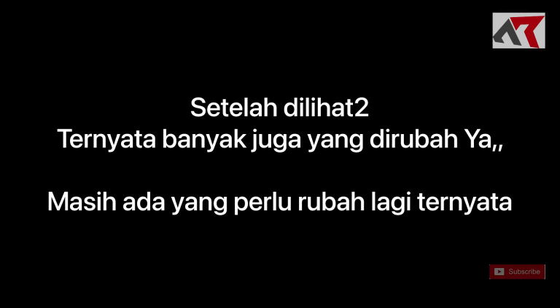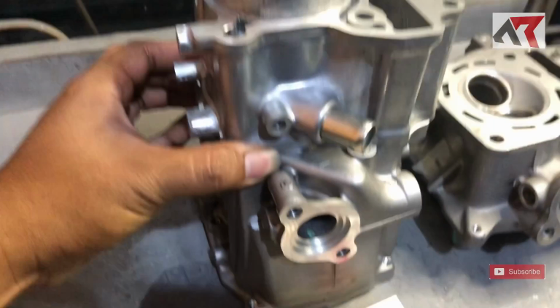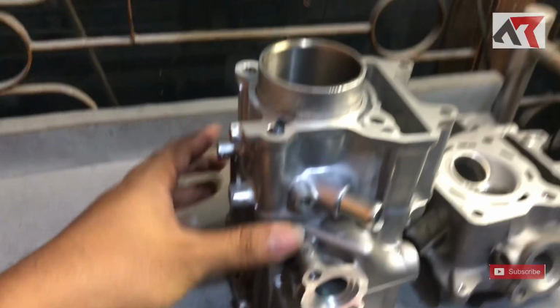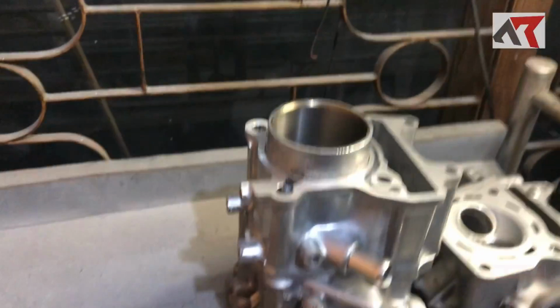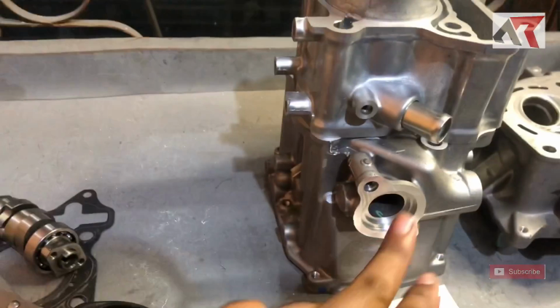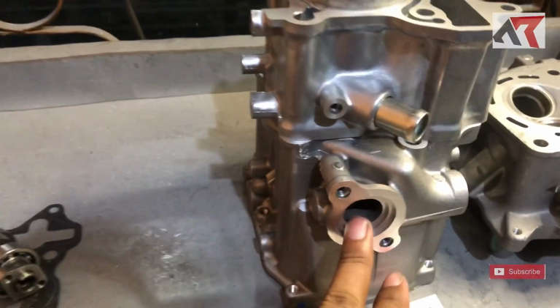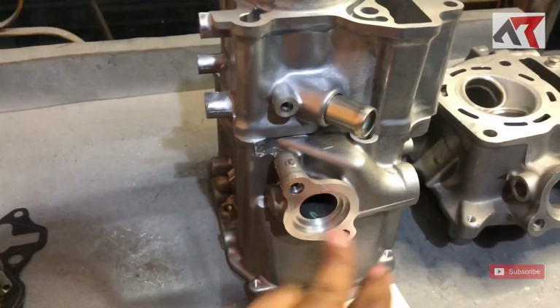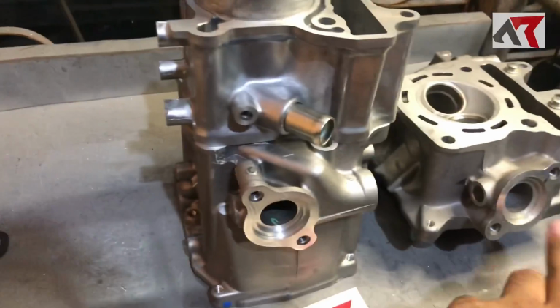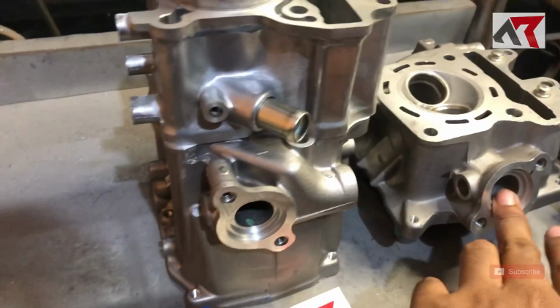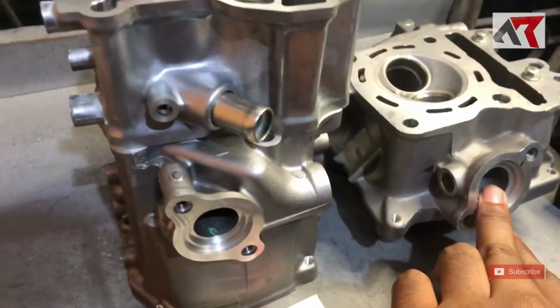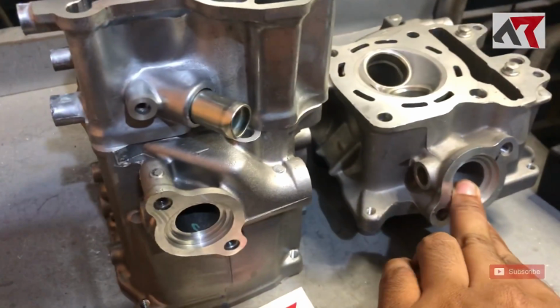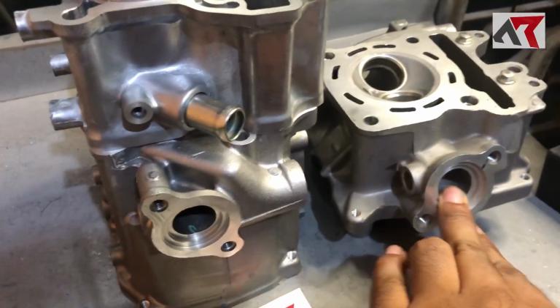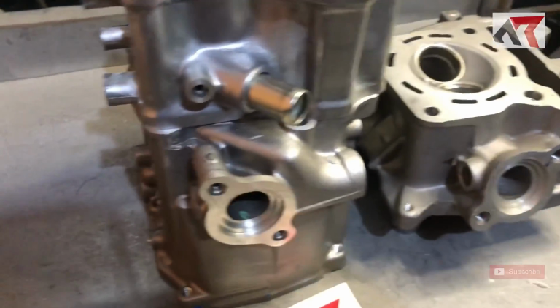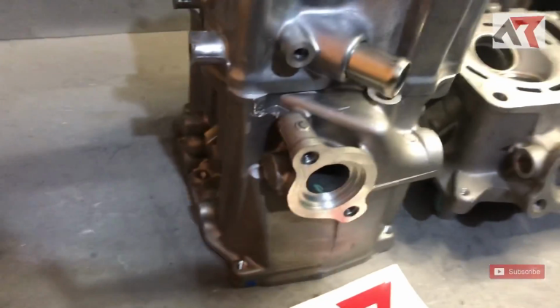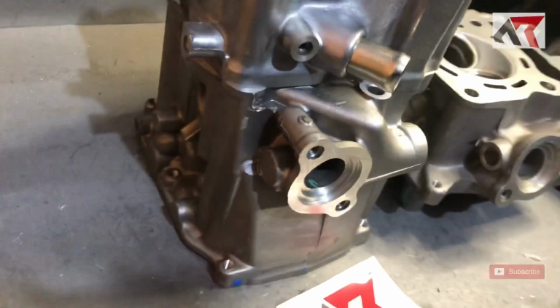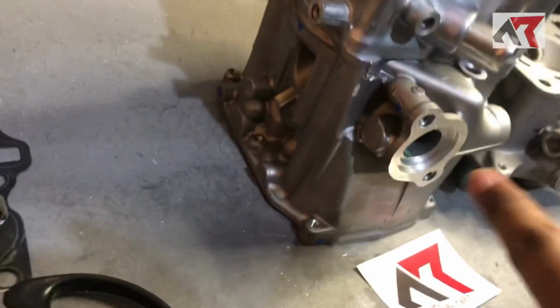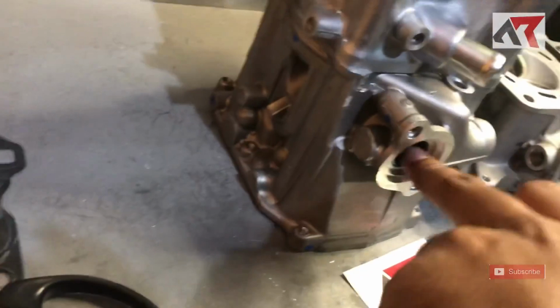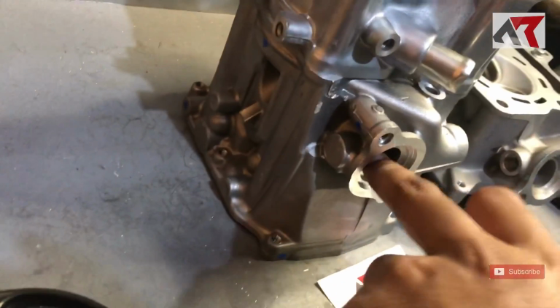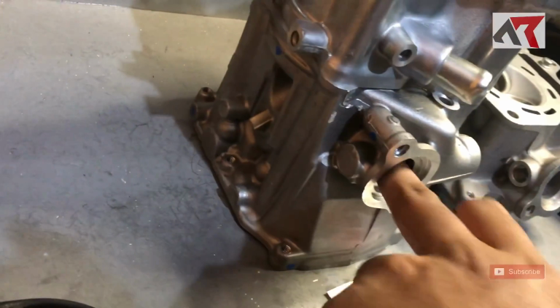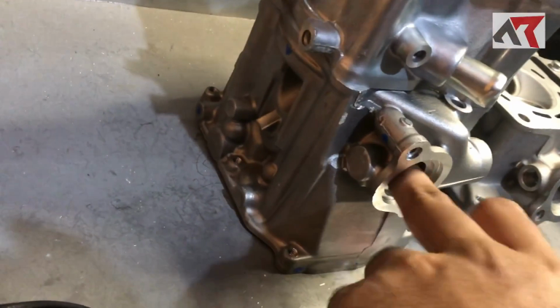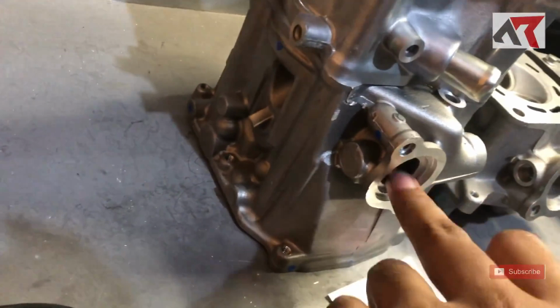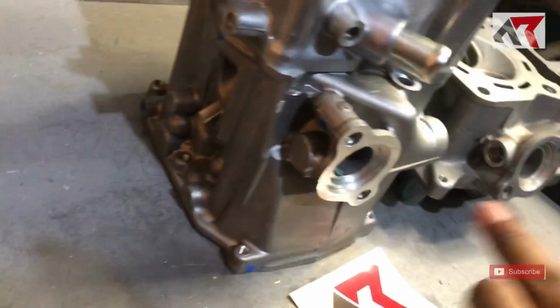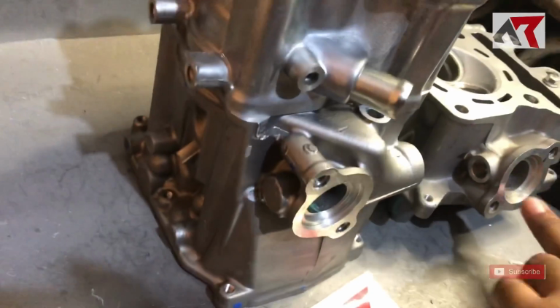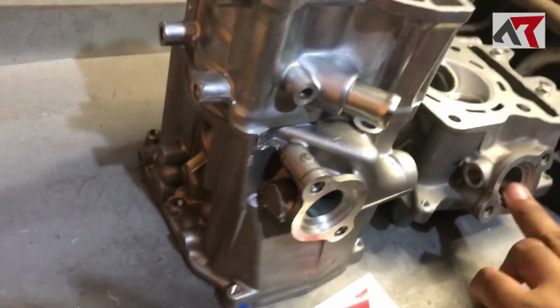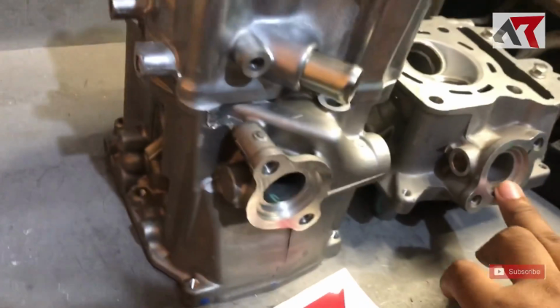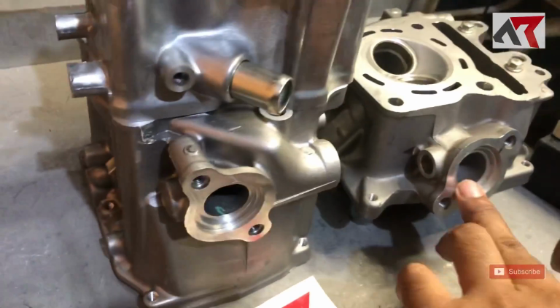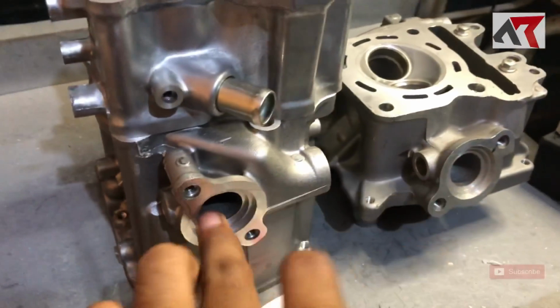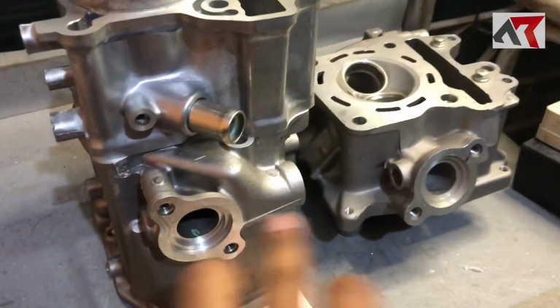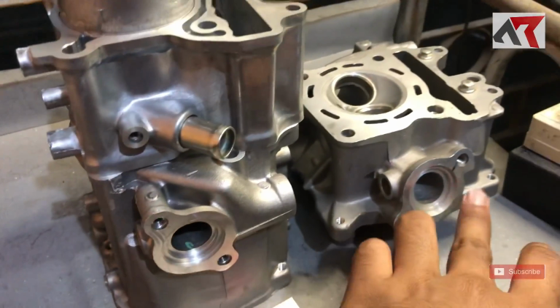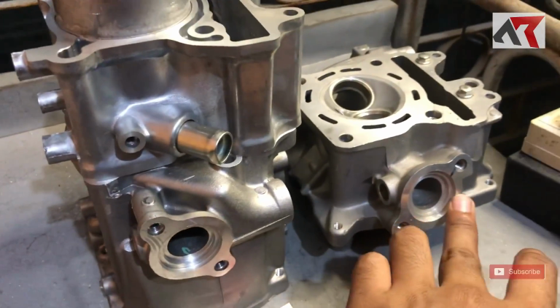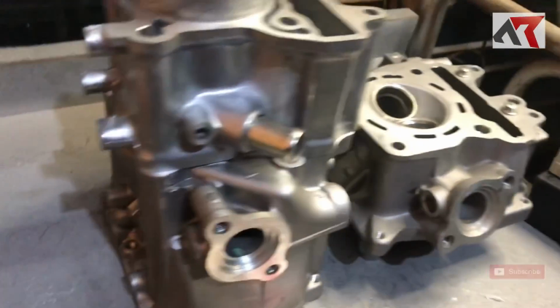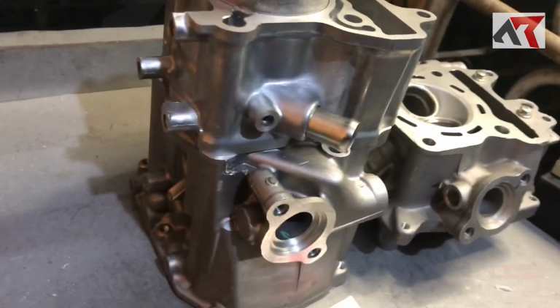Kalau kita lihat juga, sudut si knalpot juga berbeda. Di PCX 160 ini lebih lurus. Jadi nanti knalpotnya pasti juga harus buat custom.